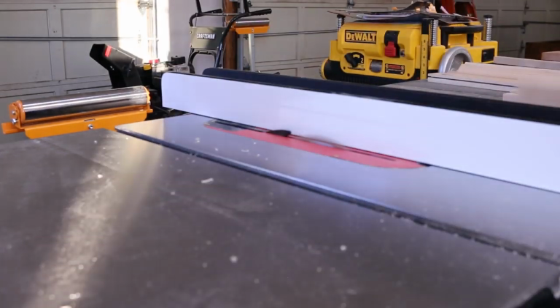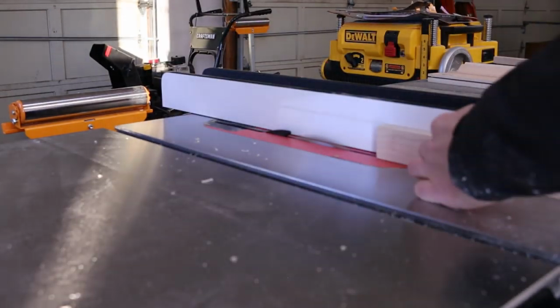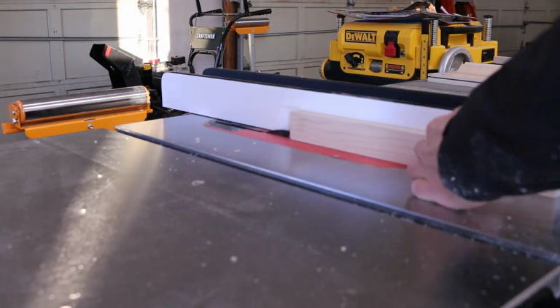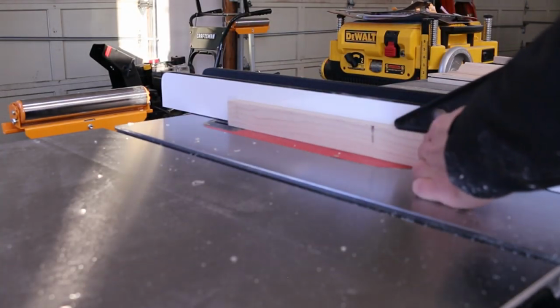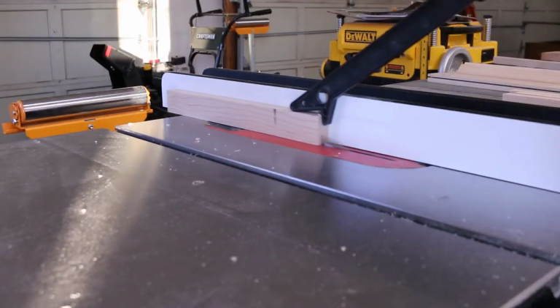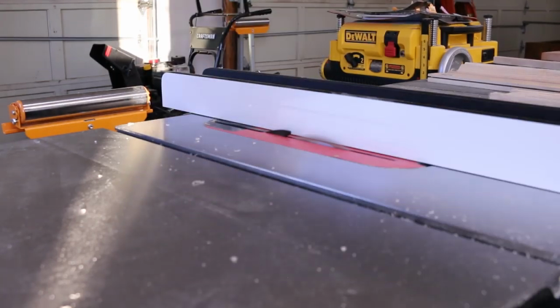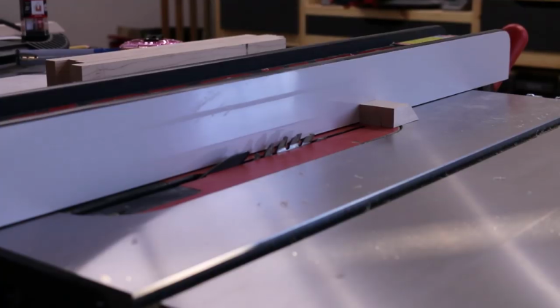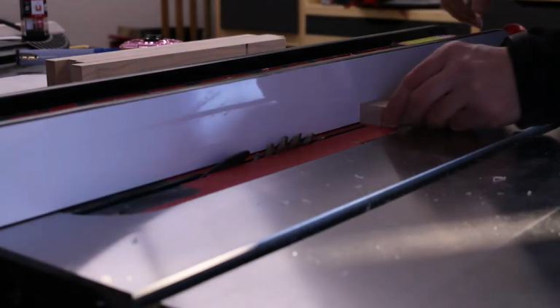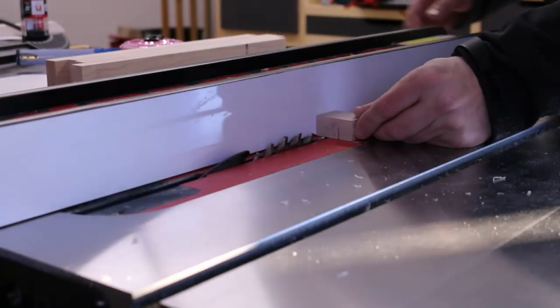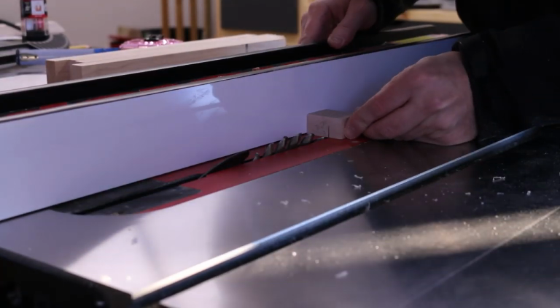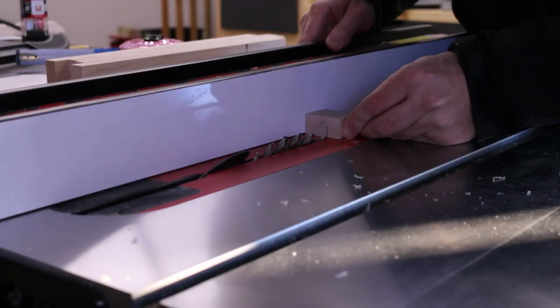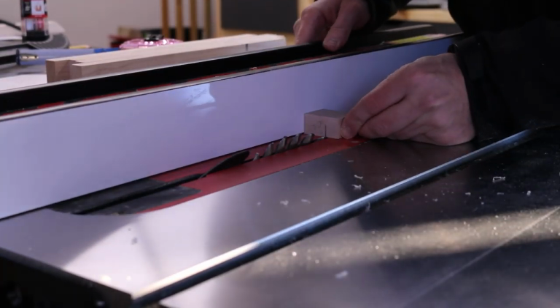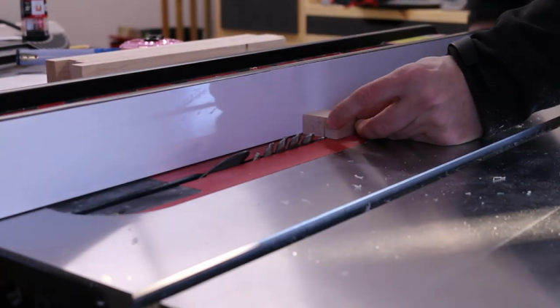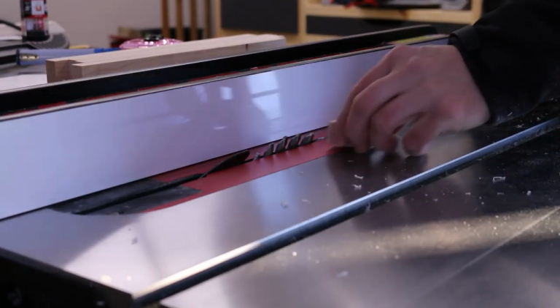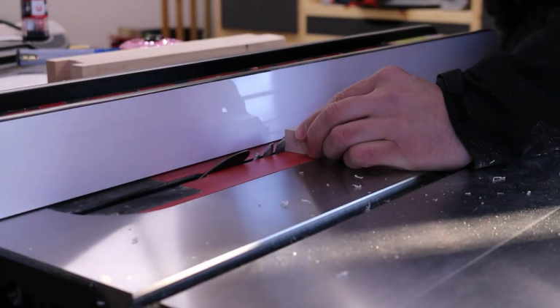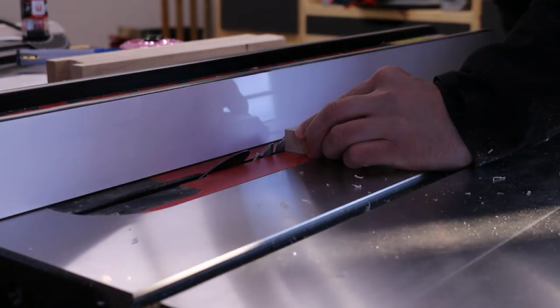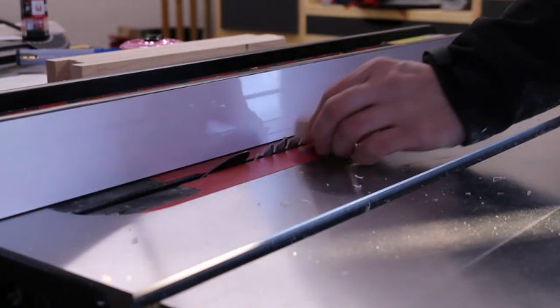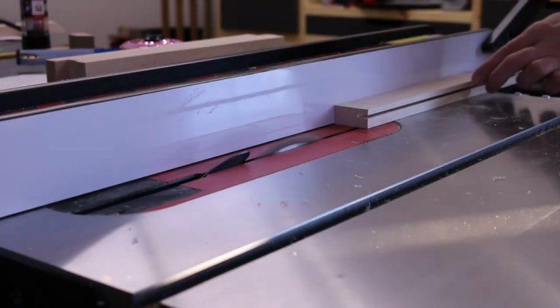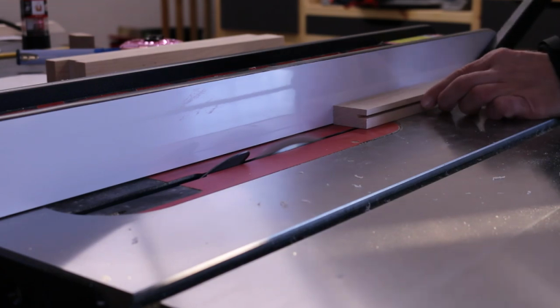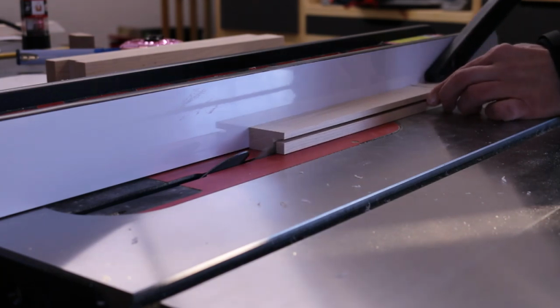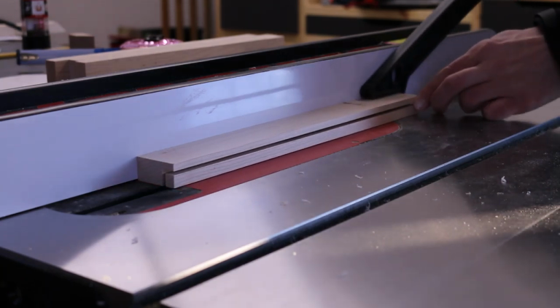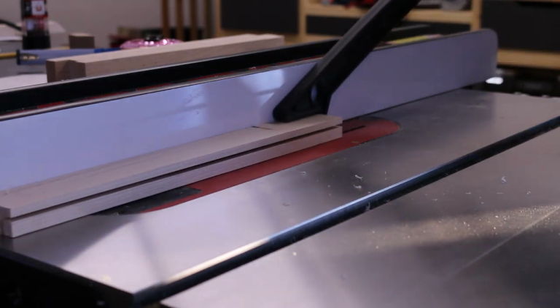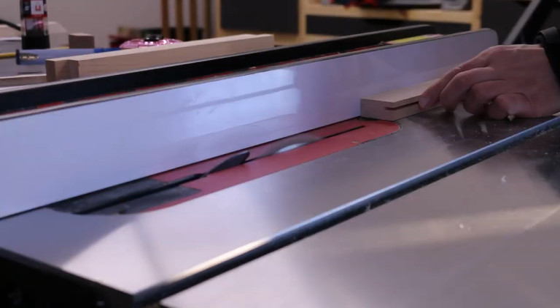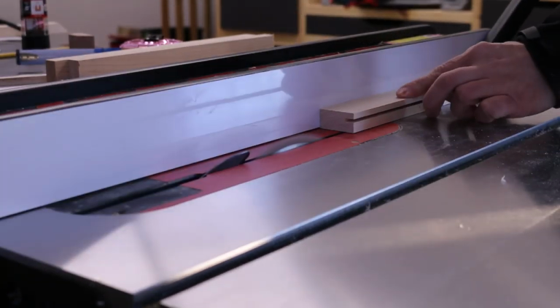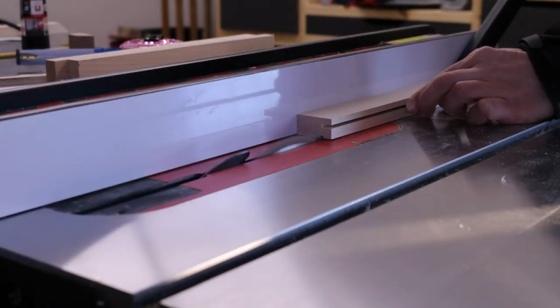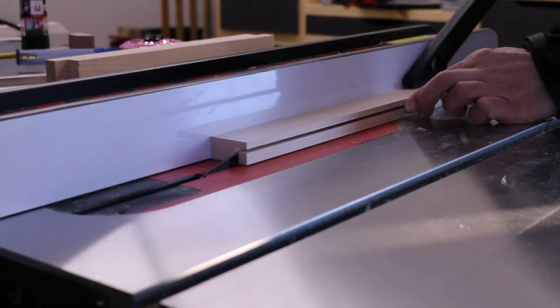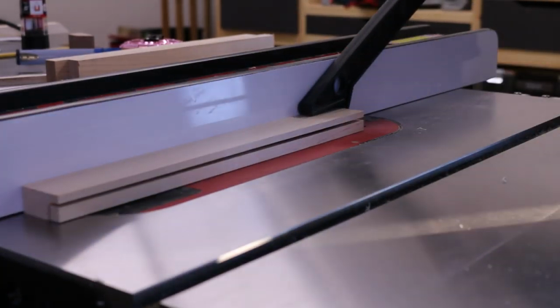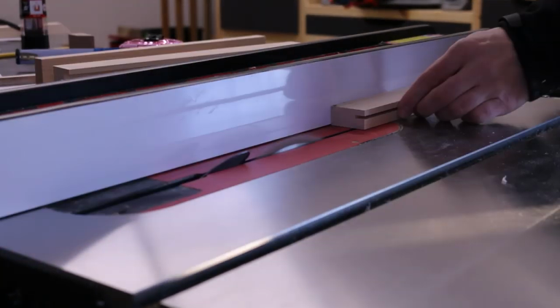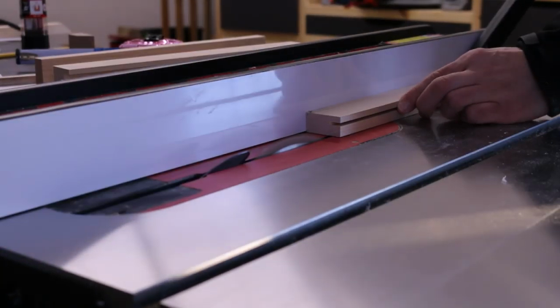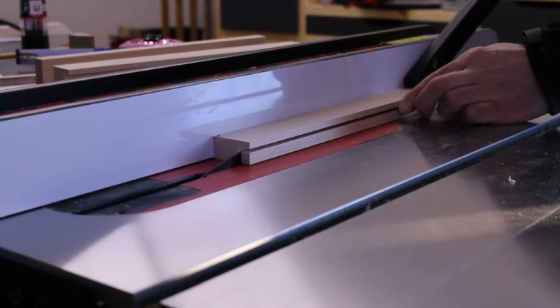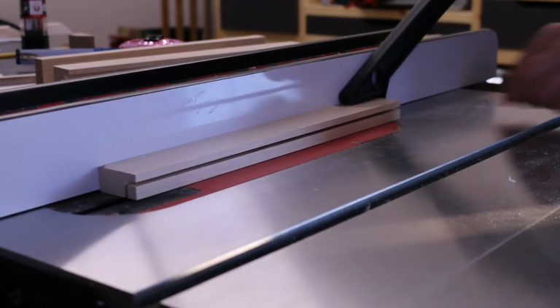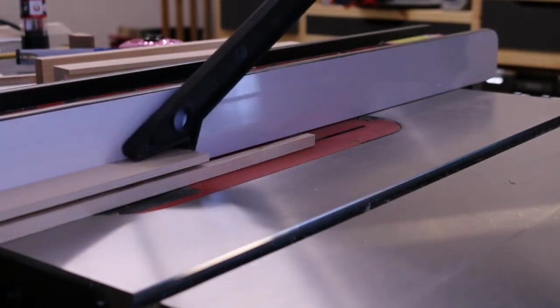I'm going to need to use the table saw for that. If you don't have a table saw, there's absolutely nothing you could use instead. Prior to the advent of table saws, everybody just sat around and complained that they didn't have a table saw.